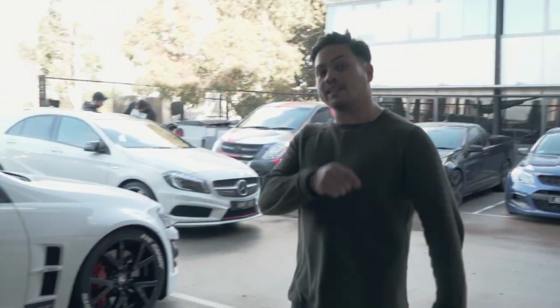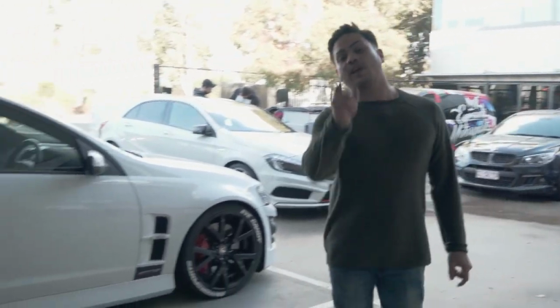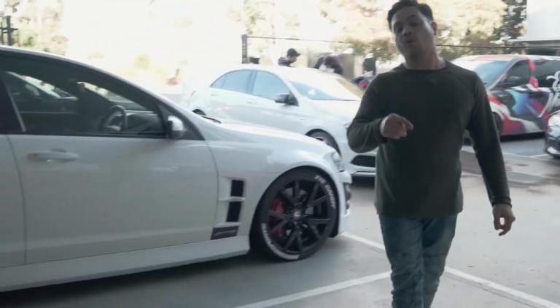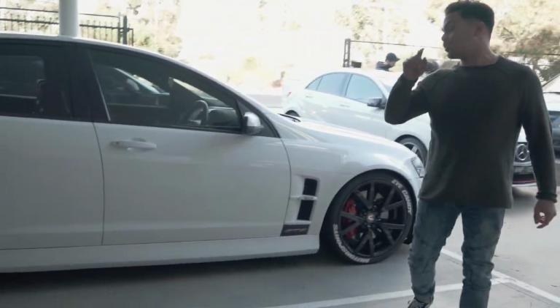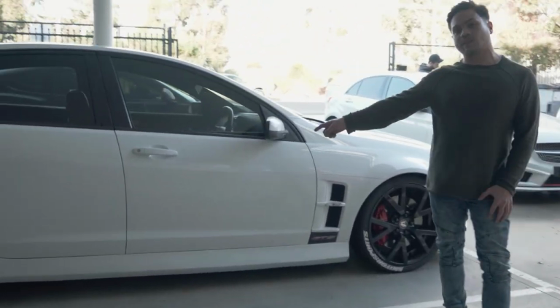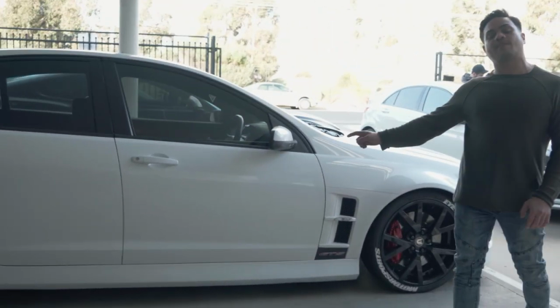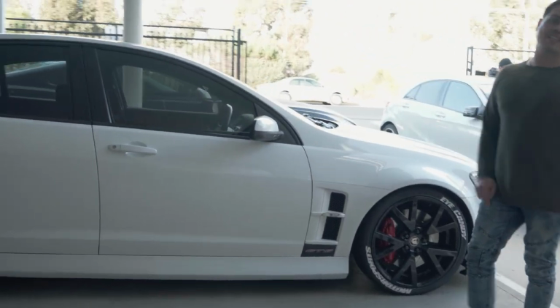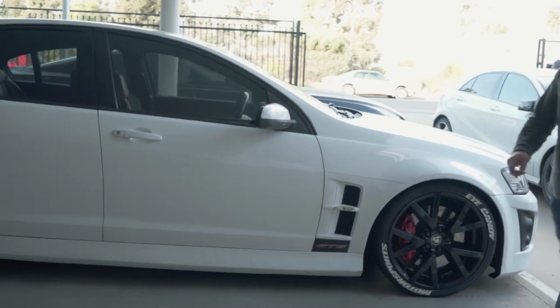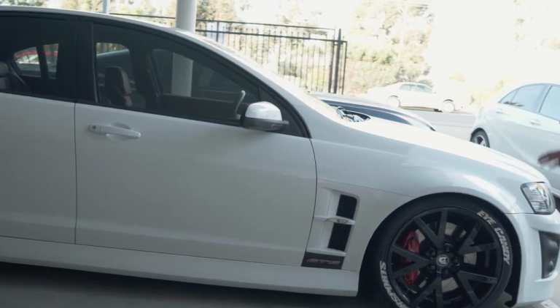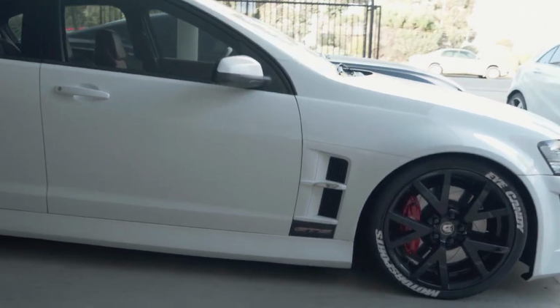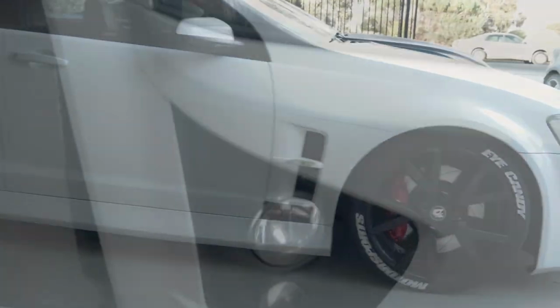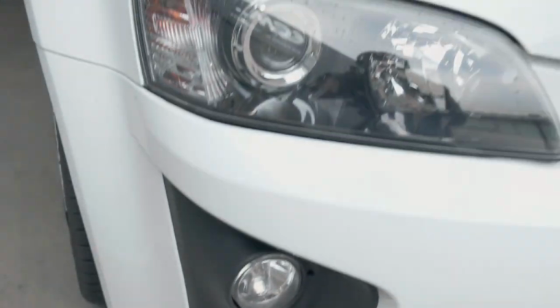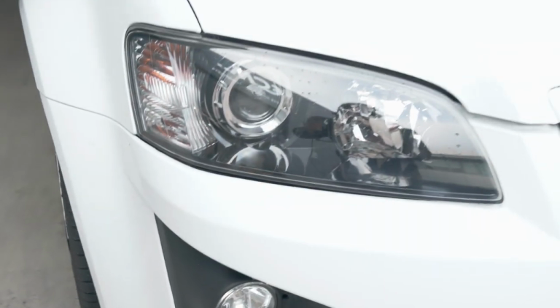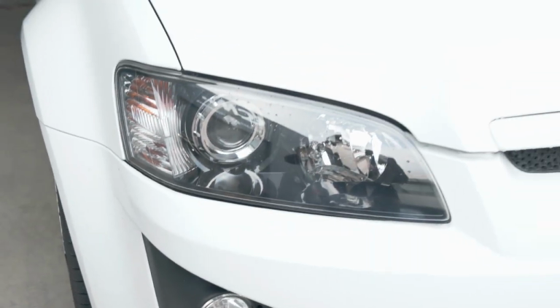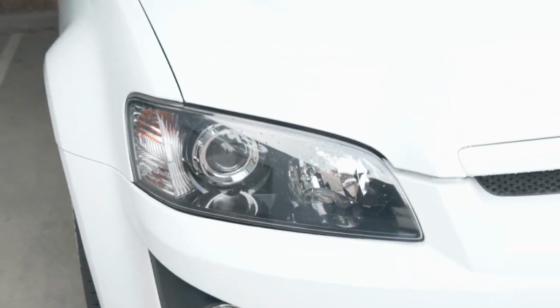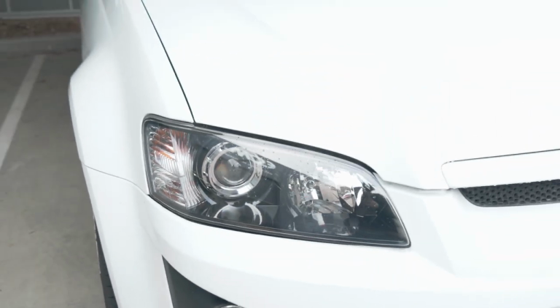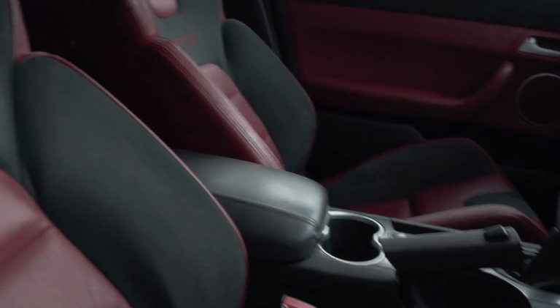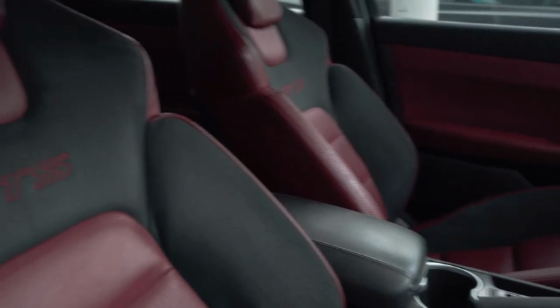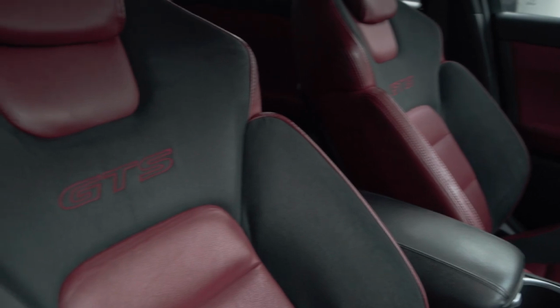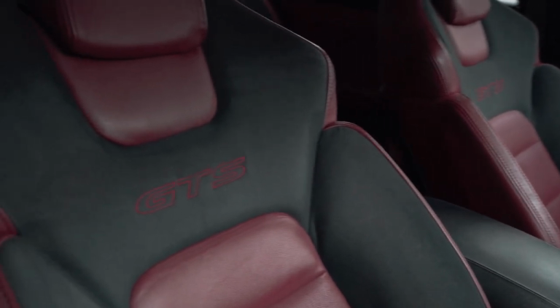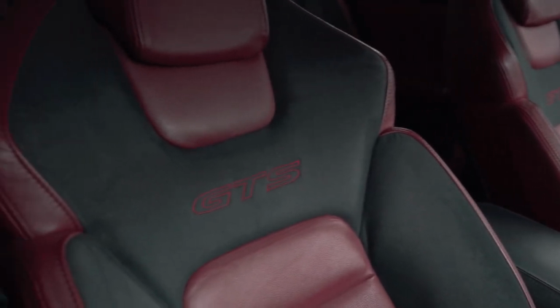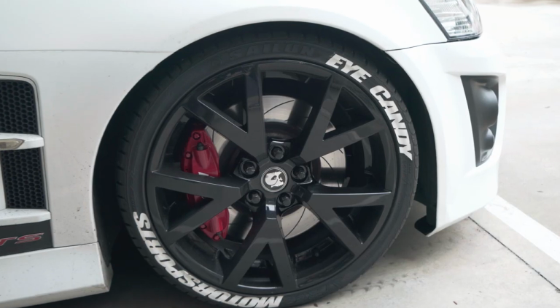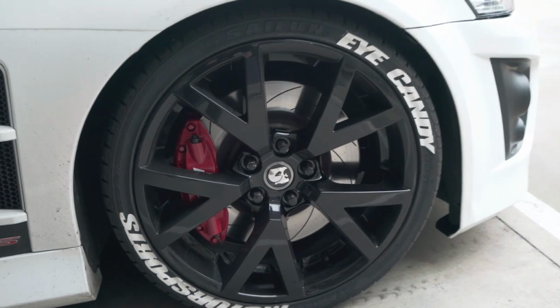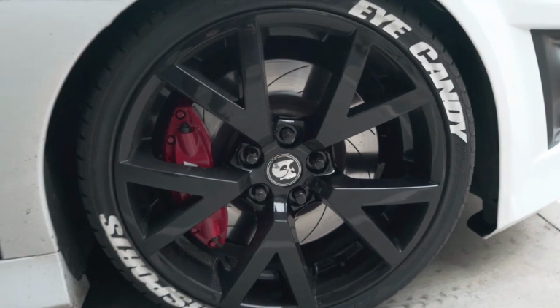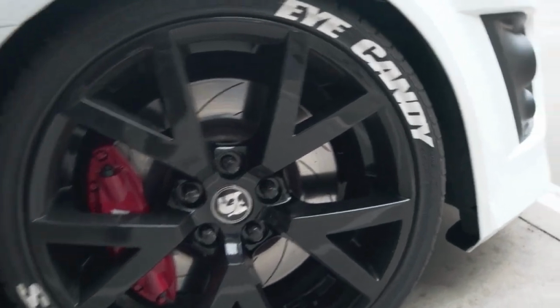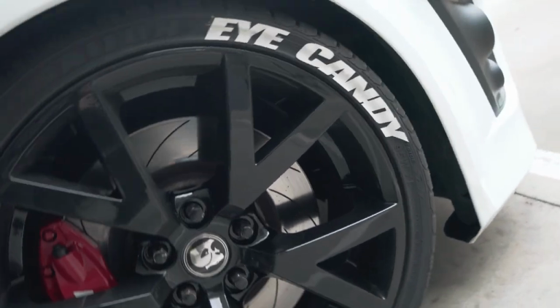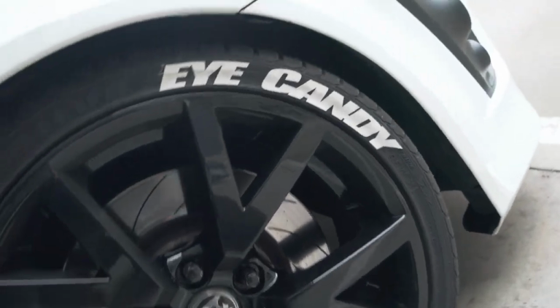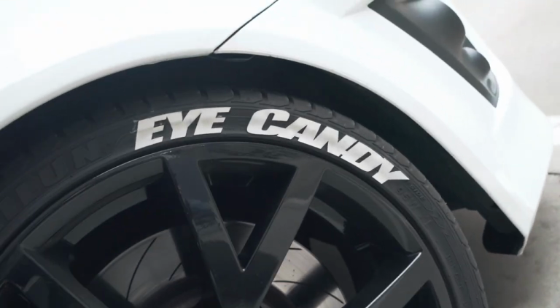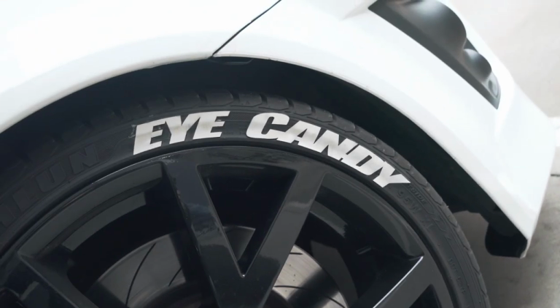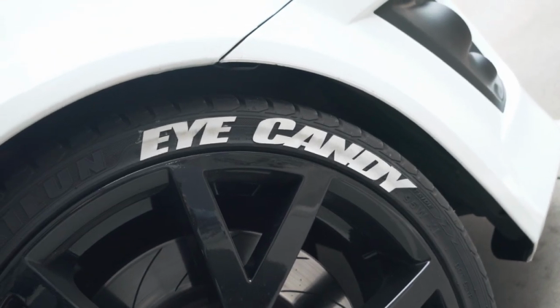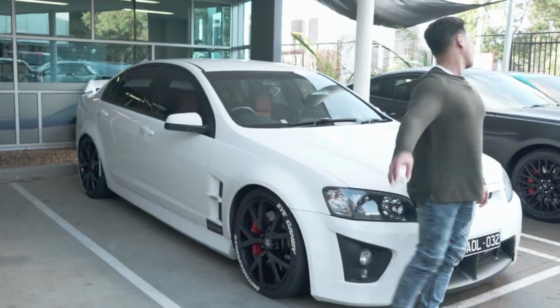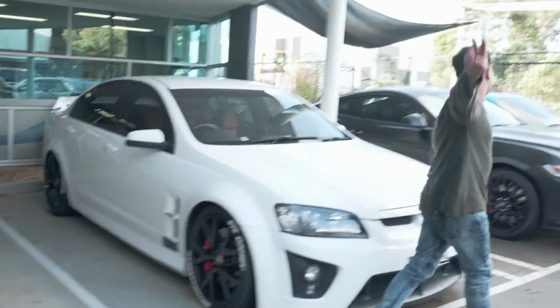We're going to start off with car number one. We've got a Series 1 VE GTS. This car has had a complete colour change — it's now gloss white metallic. The wheels are powder coated gloss black and he's also done custom tyre lettering to suit iCandy Motorsports.